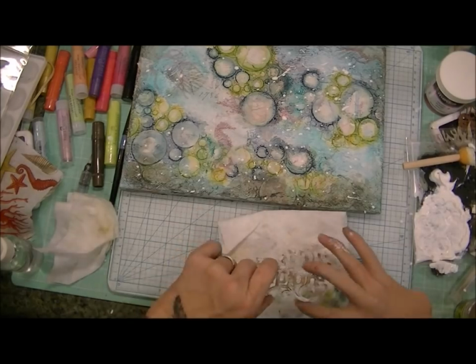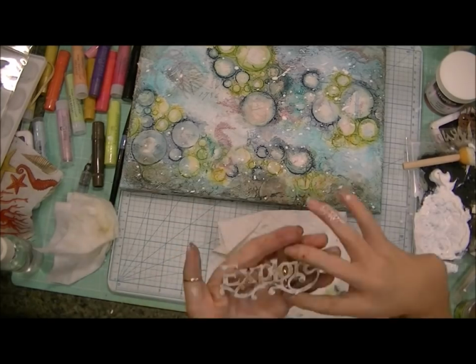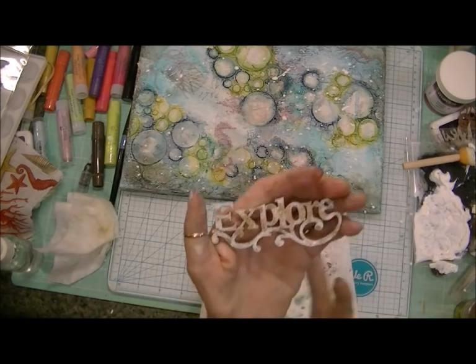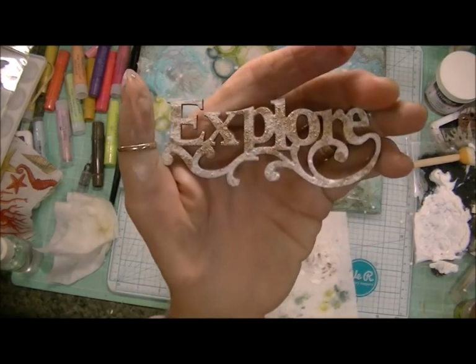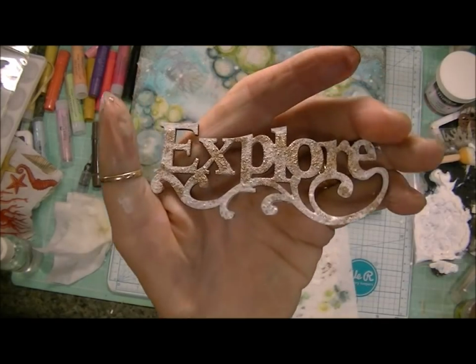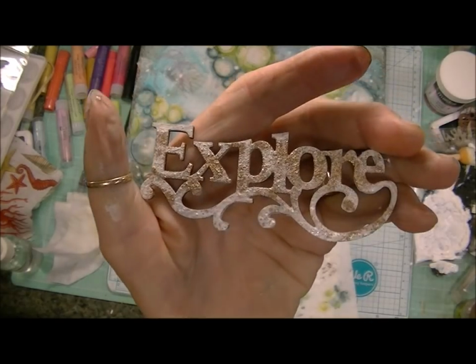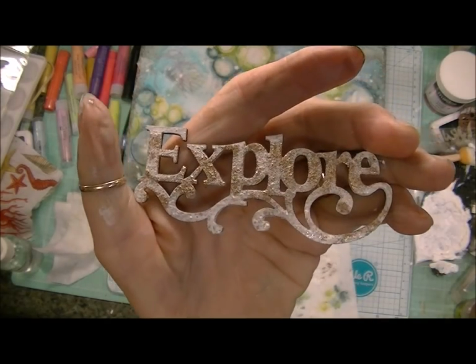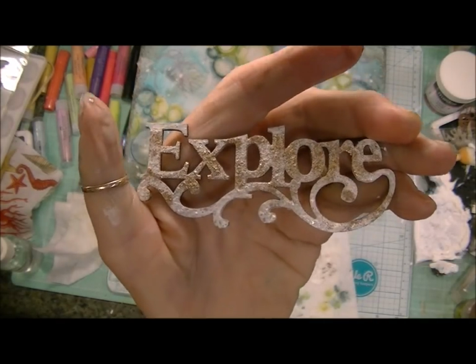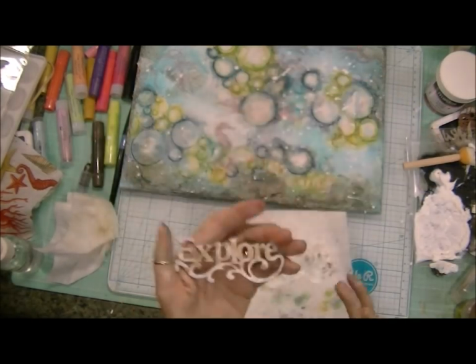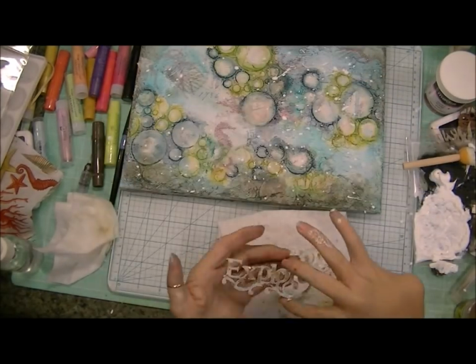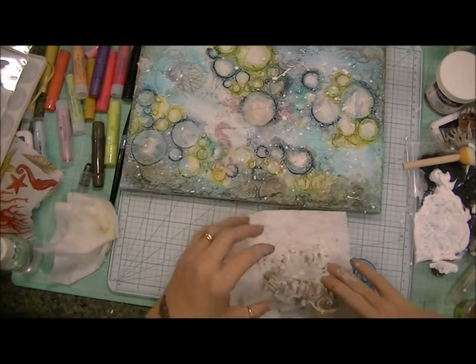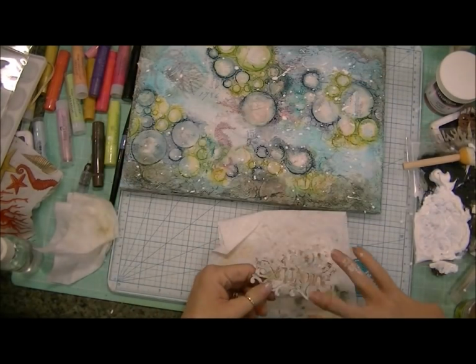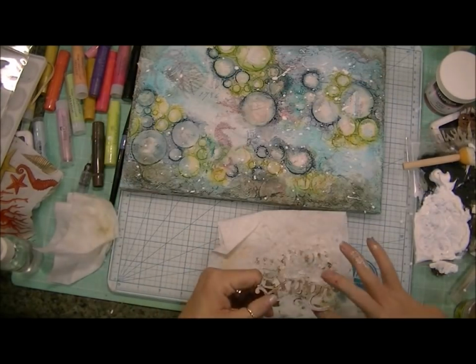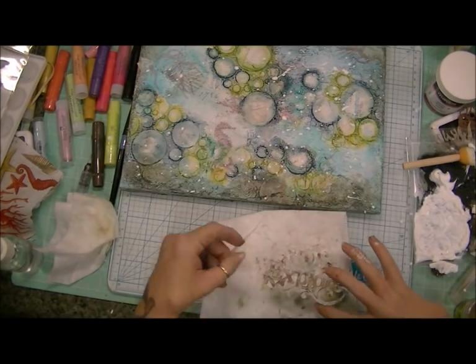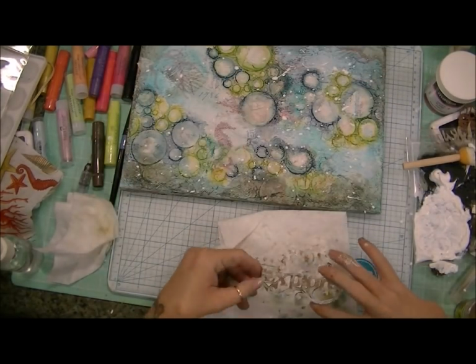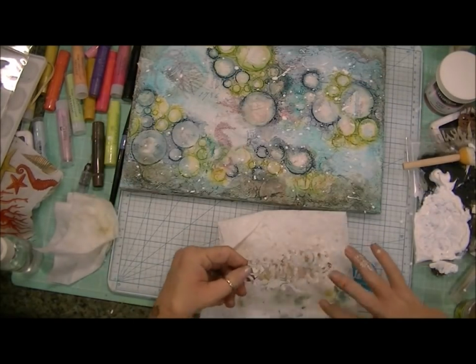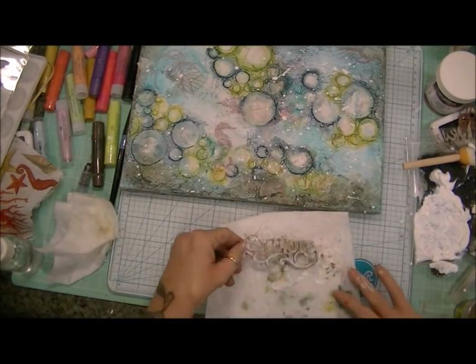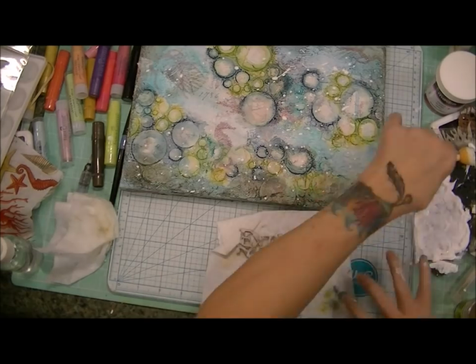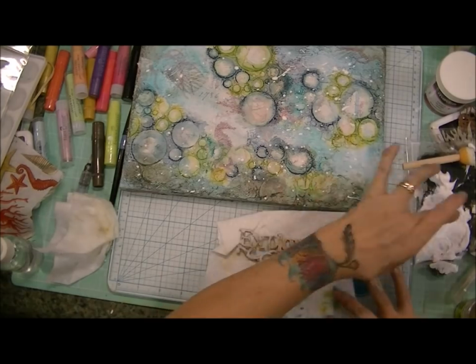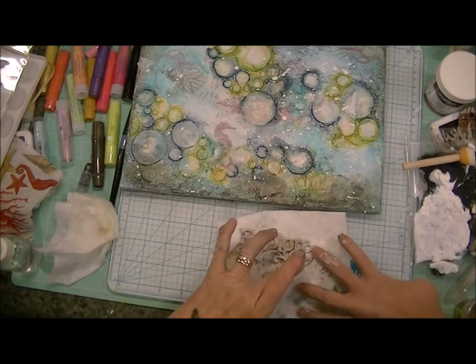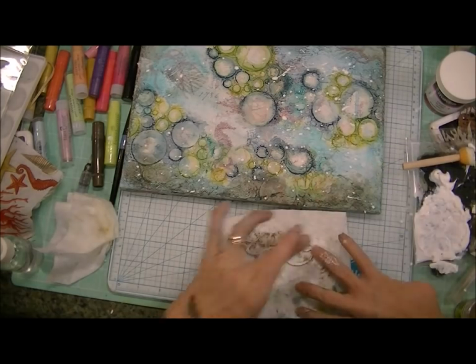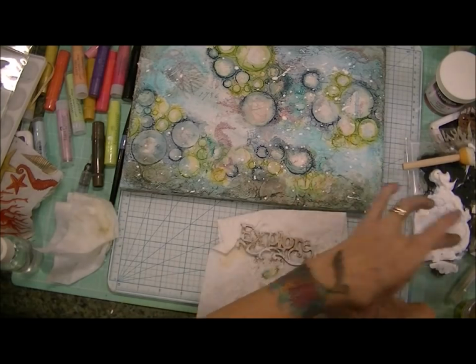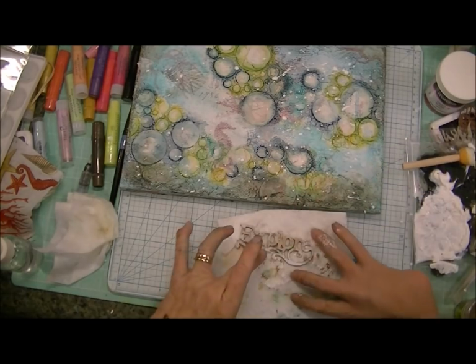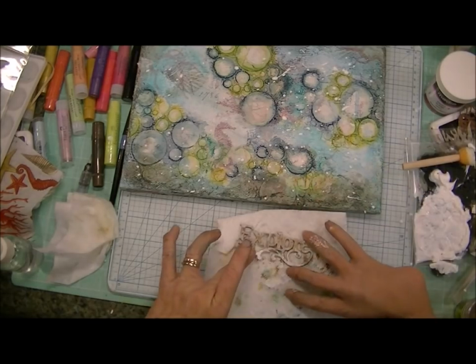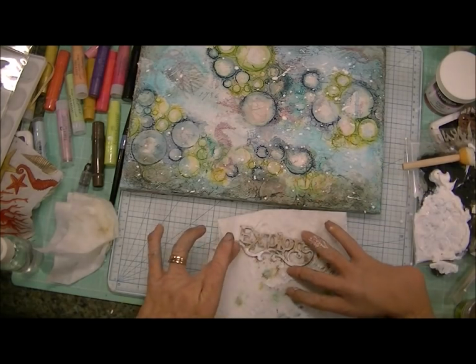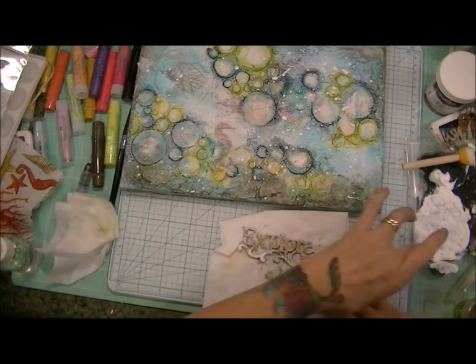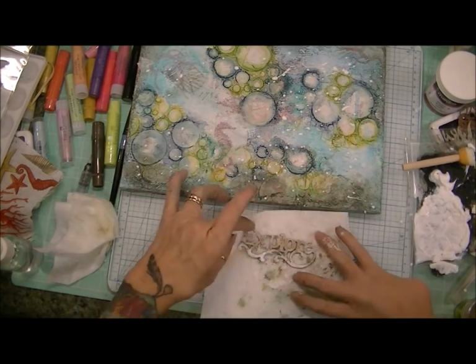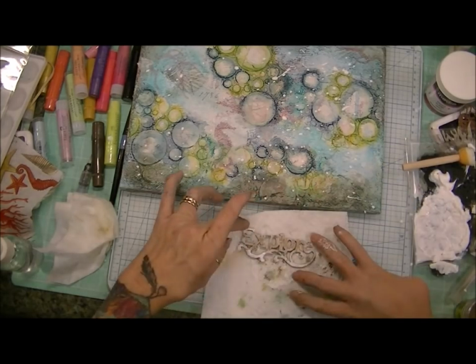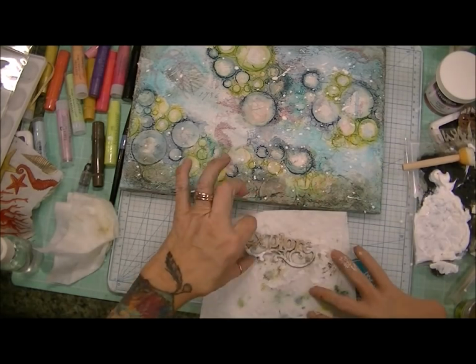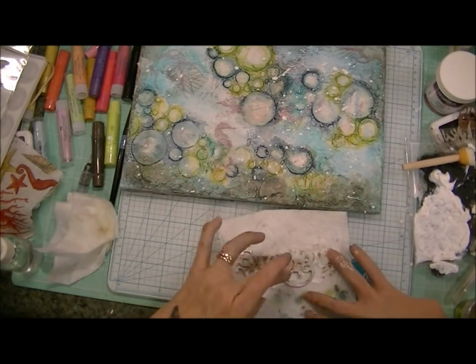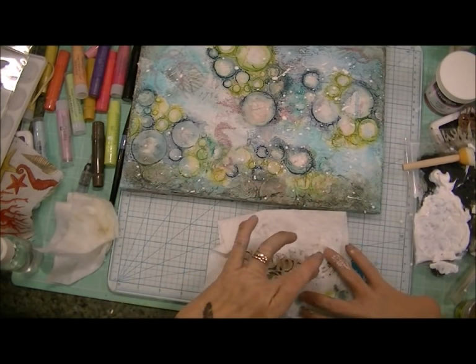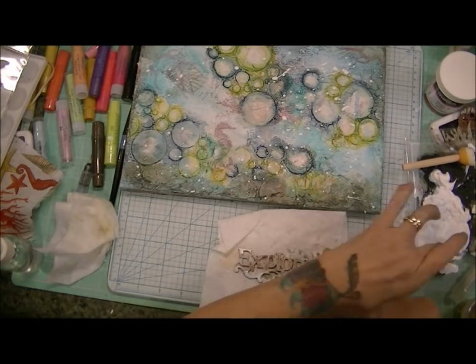It came out very cool. And in the end I do add more gold embossing powder to it. And then I thought I wanted to highlight the white of this word more with more acrylic paint.